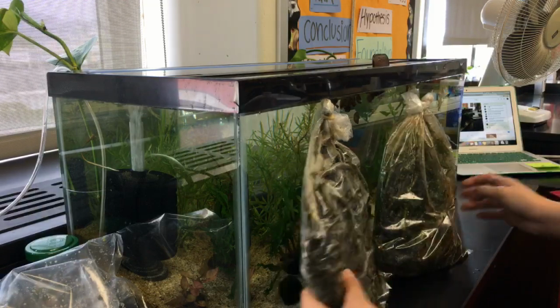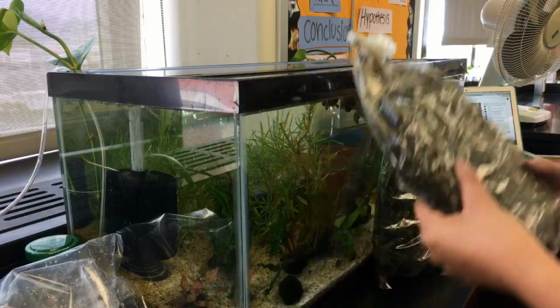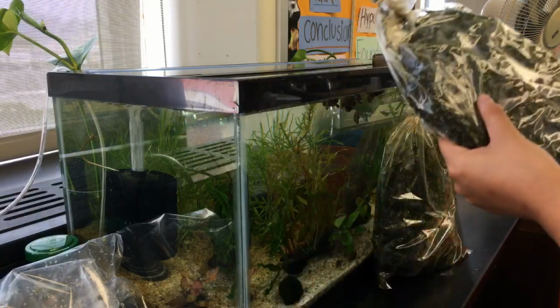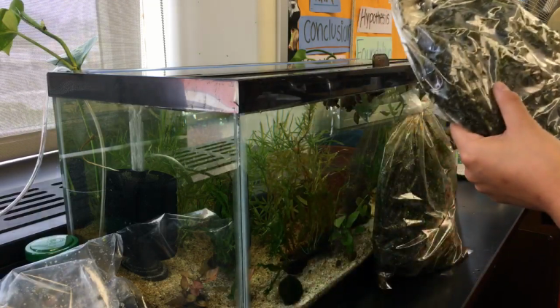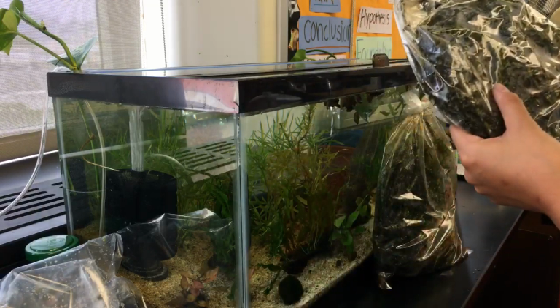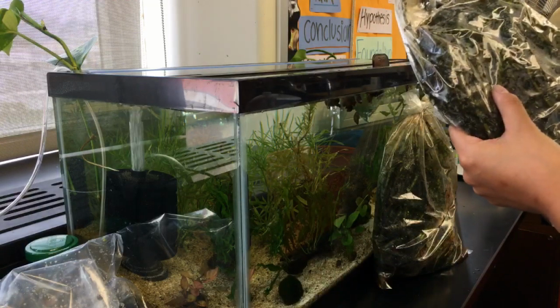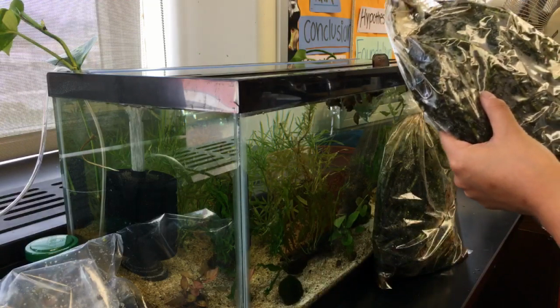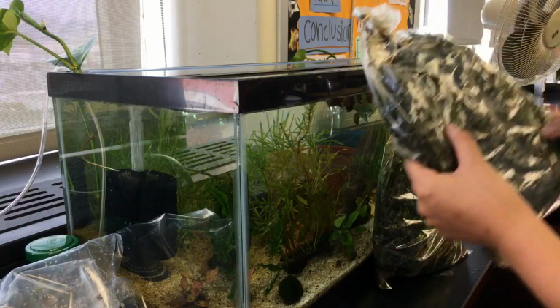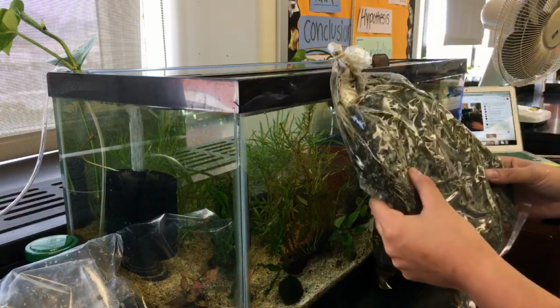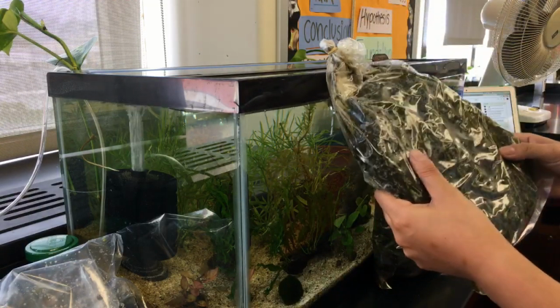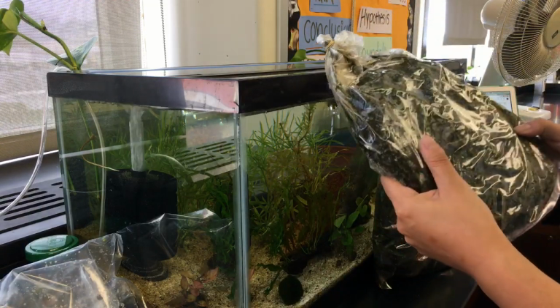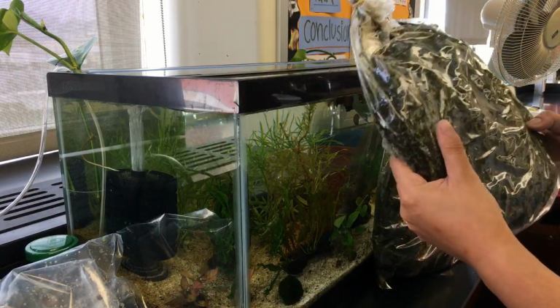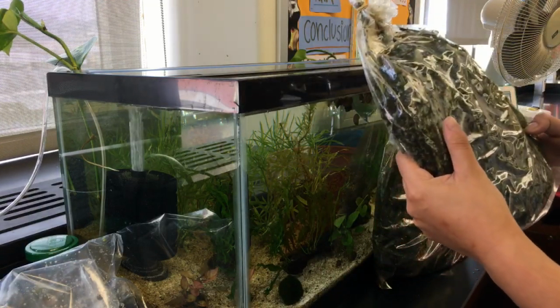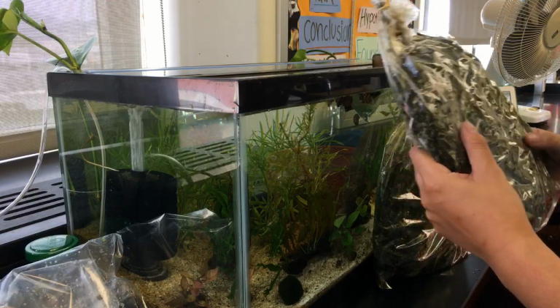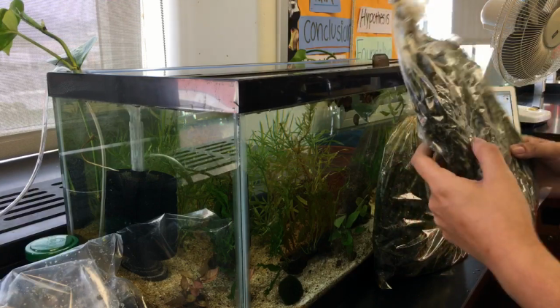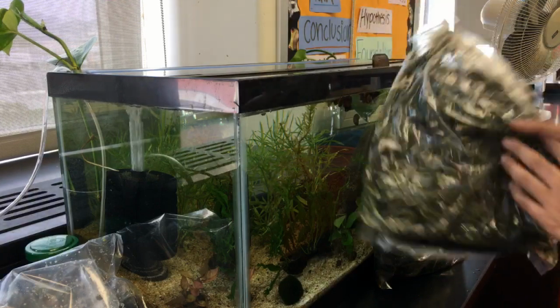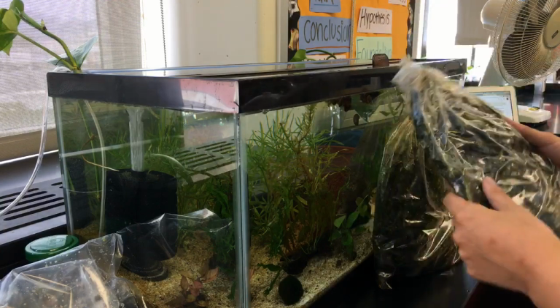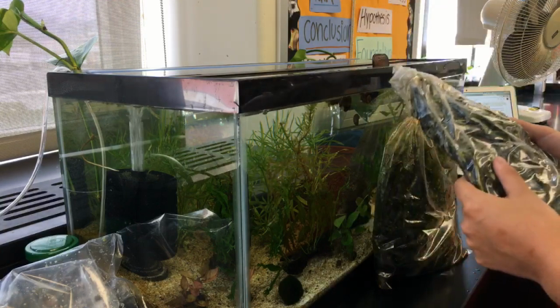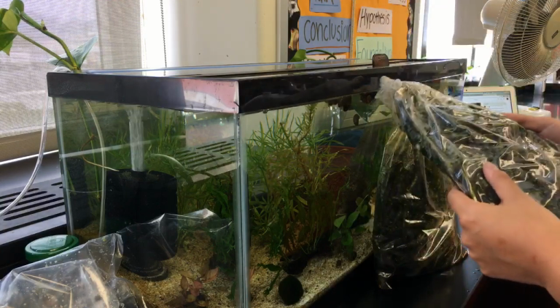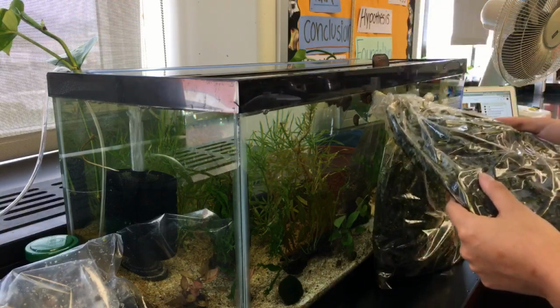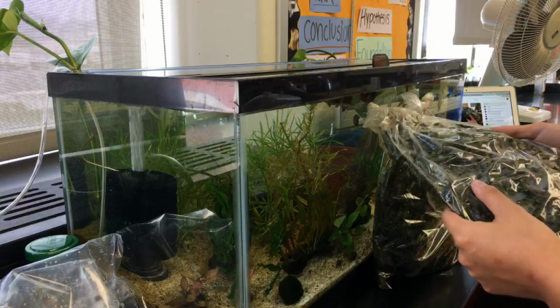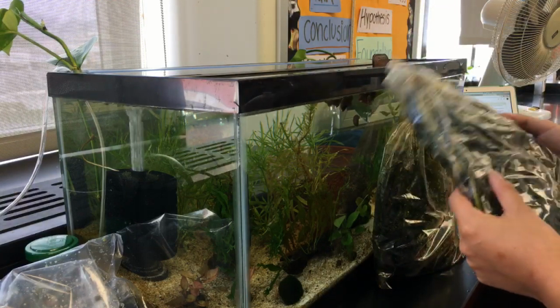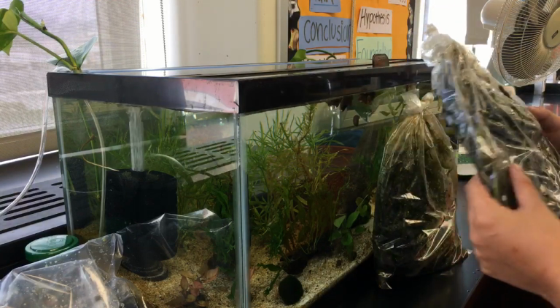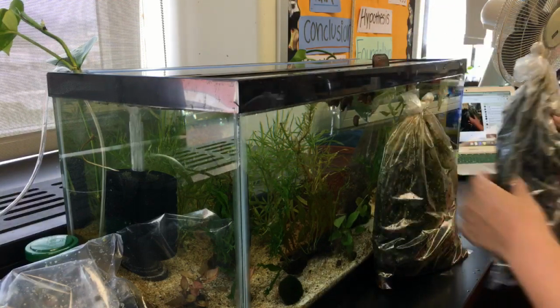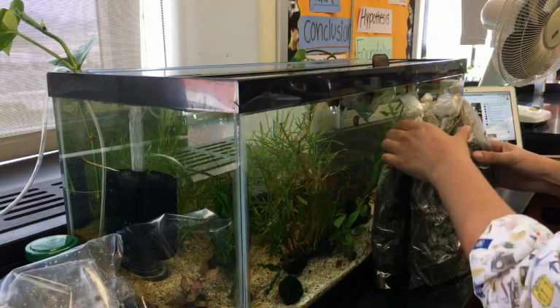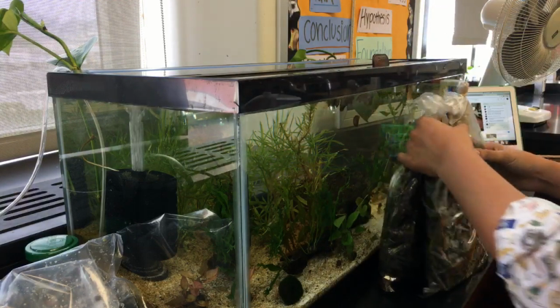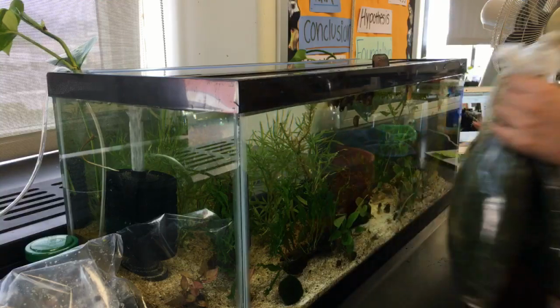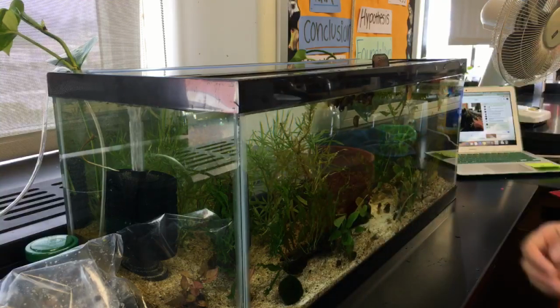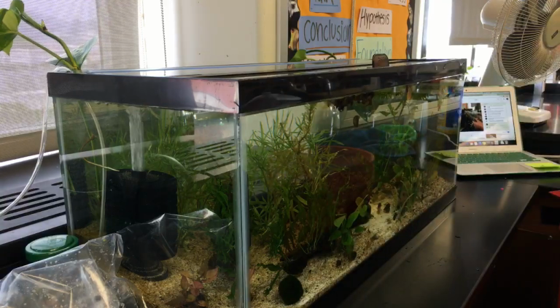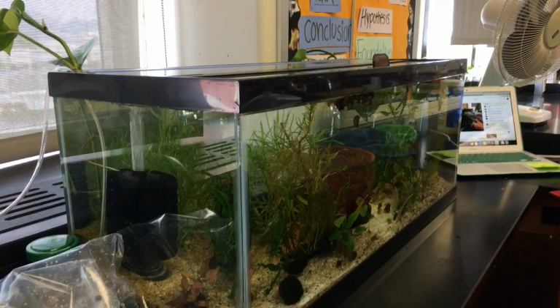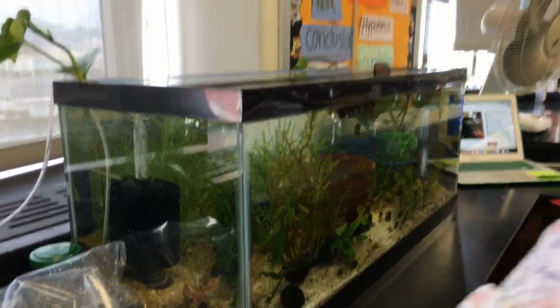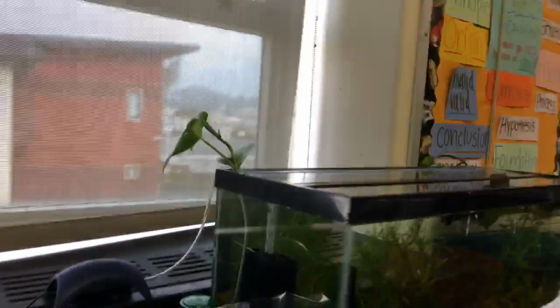Looks like there's a bunch of duckweed in here — in the Elodea, rather. I'm not opposed to duckweed at all, but there's a lot in here. So I'm actually going to go to the sink and rinse these off.